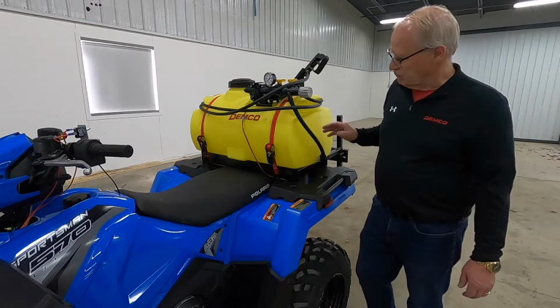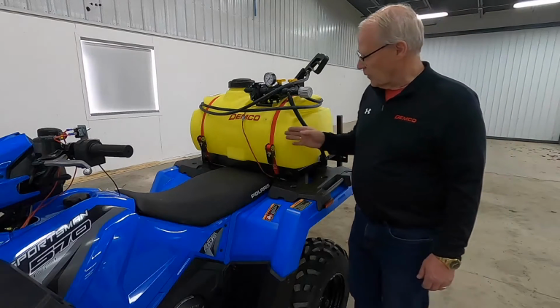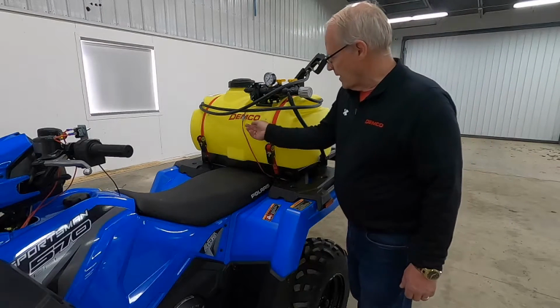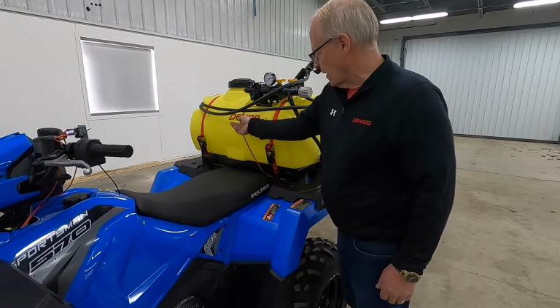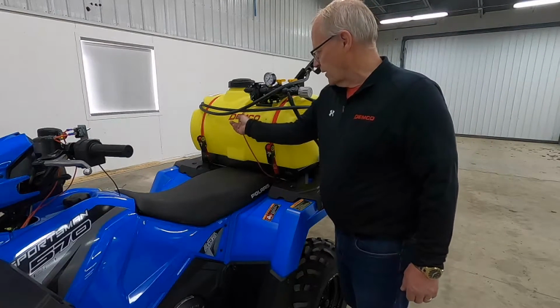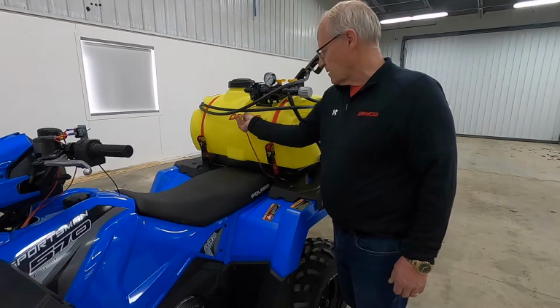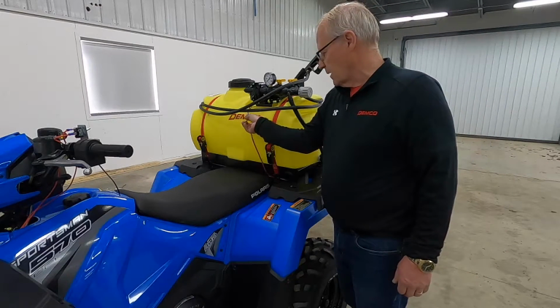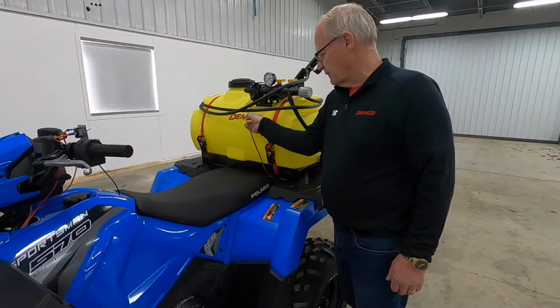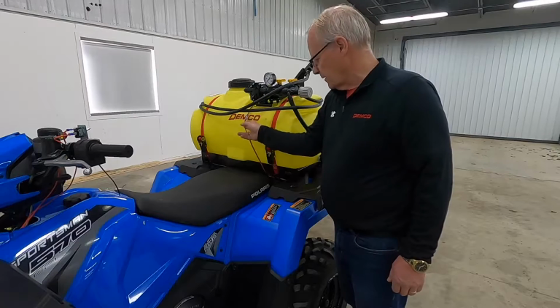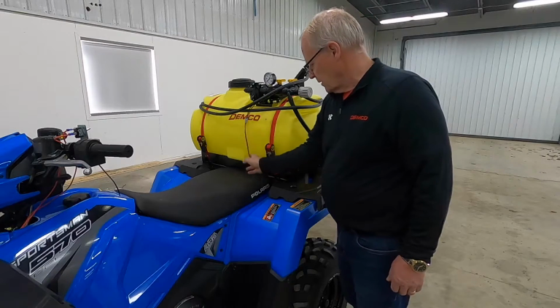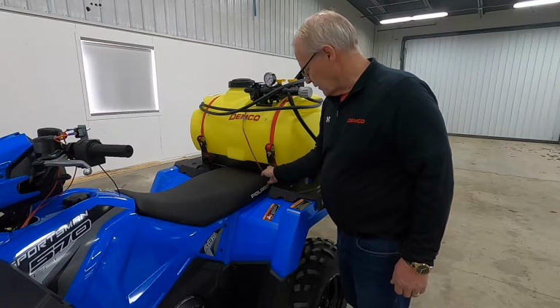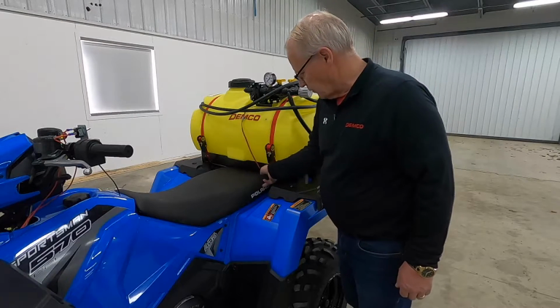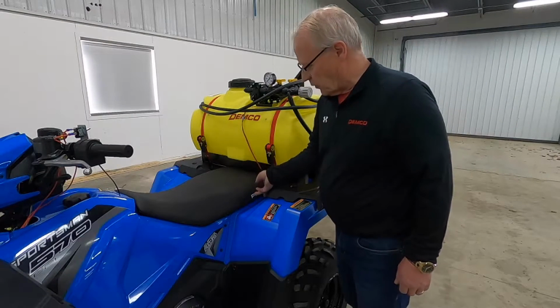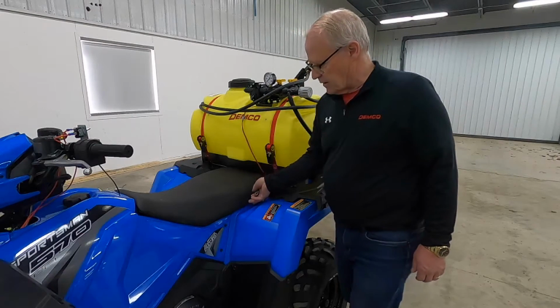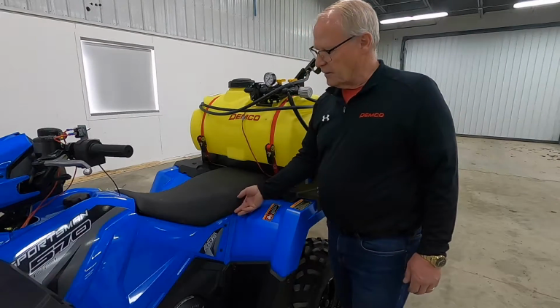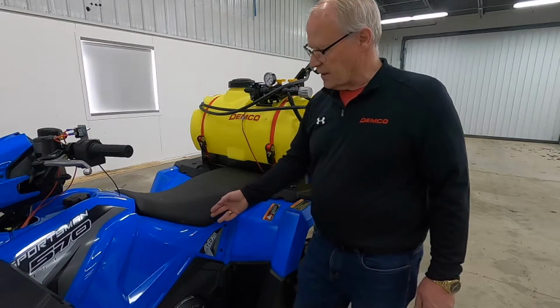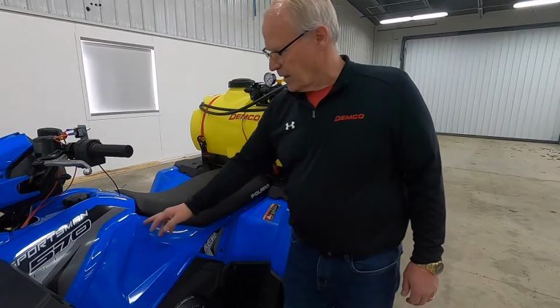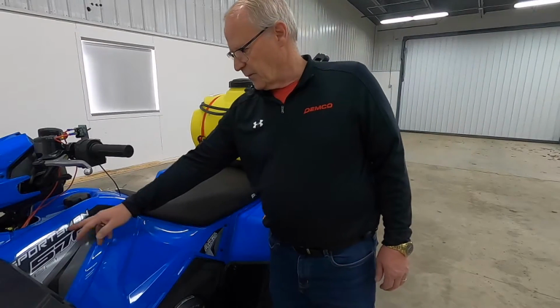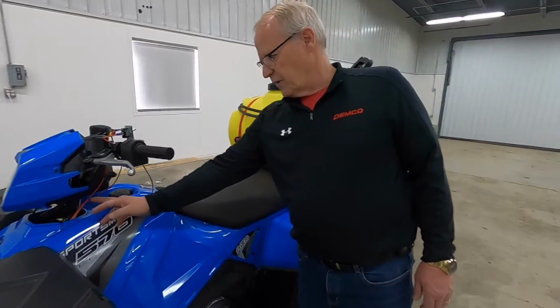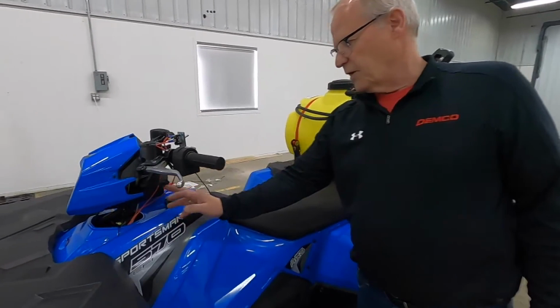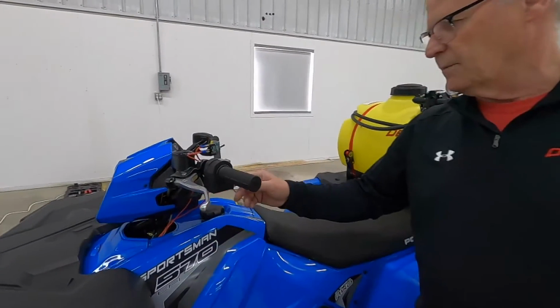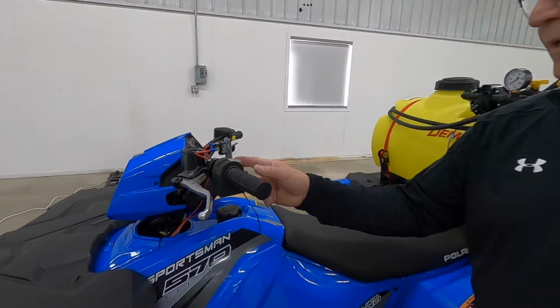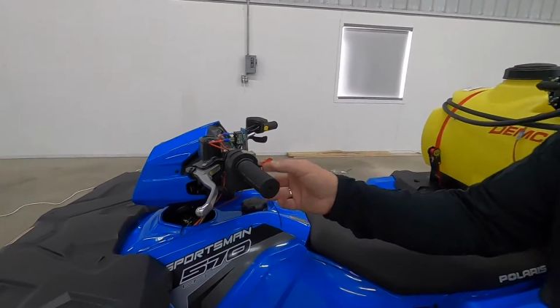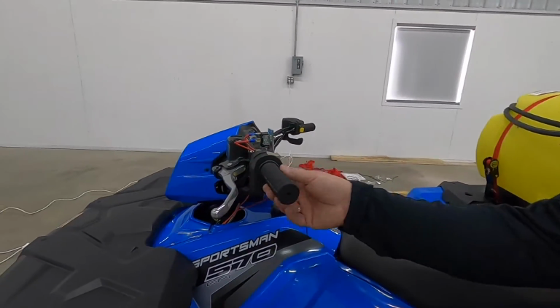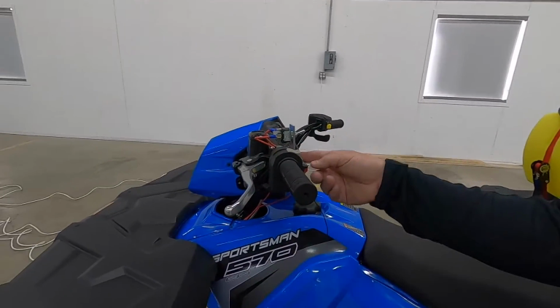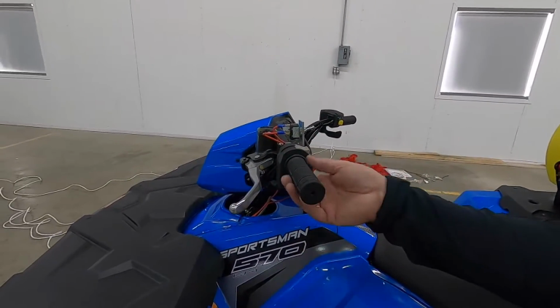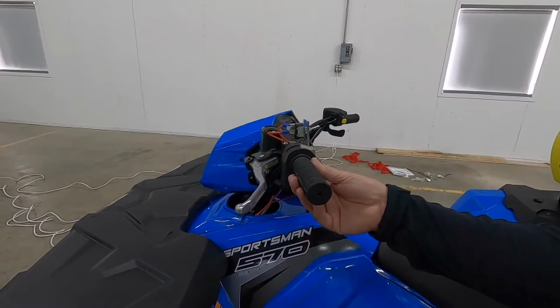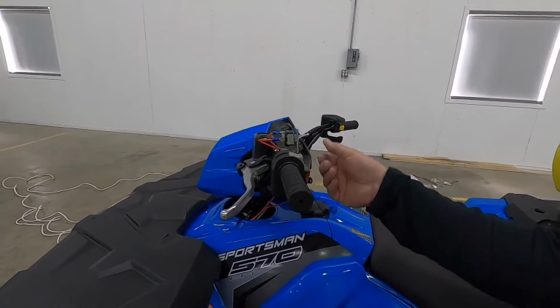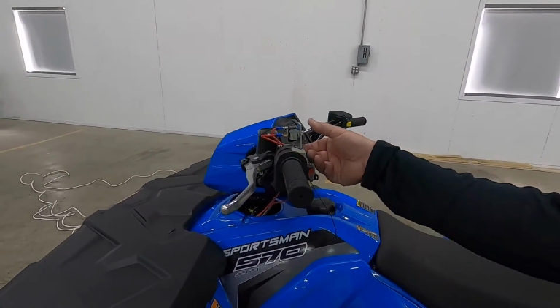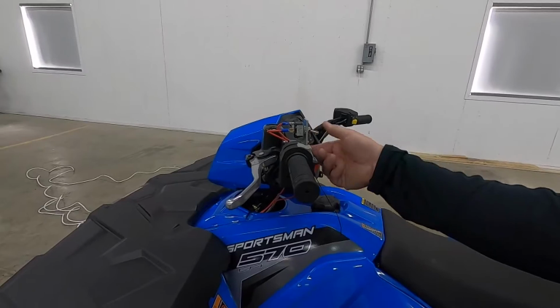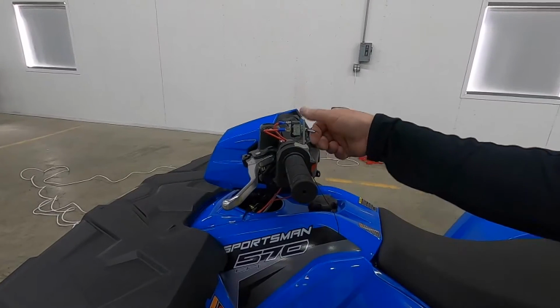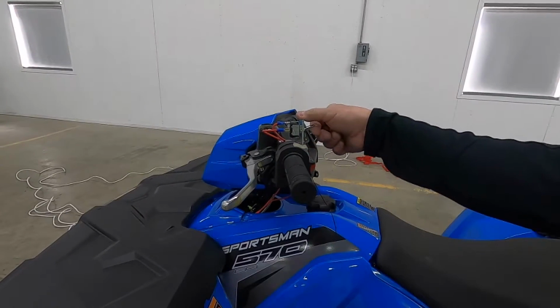The unit has a disconnect wiring harness right here in the front. As you can see, we've run the wire harness underneath the seat, up through underneath the steering column, and mounted our switch up on the handlebars of the unit for a quick on and off.